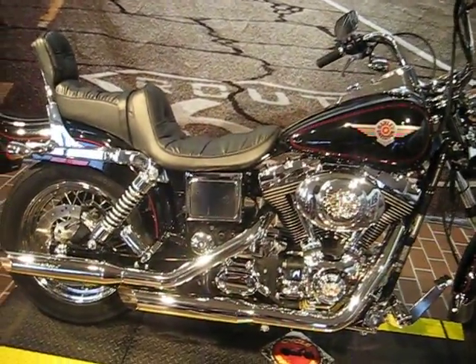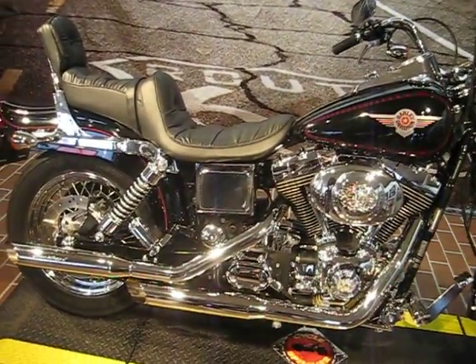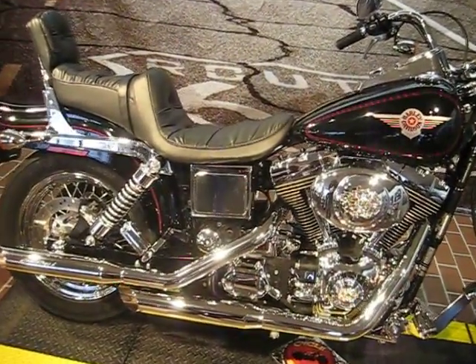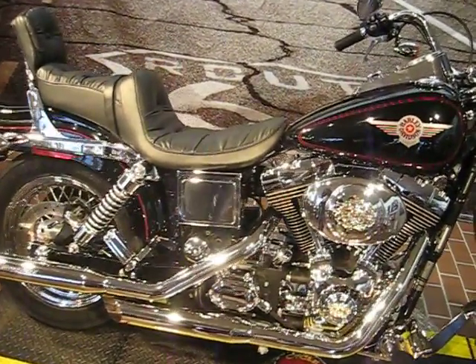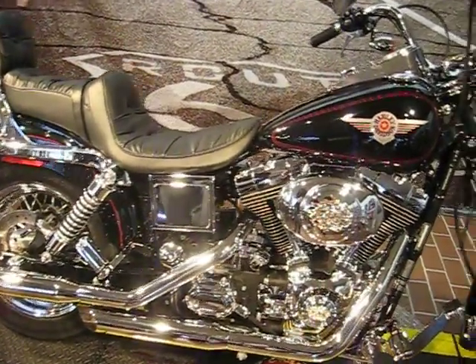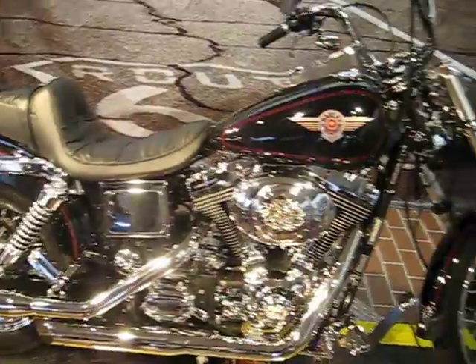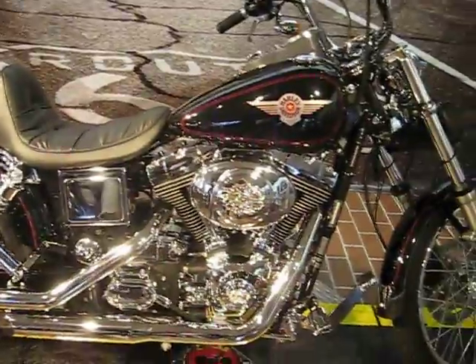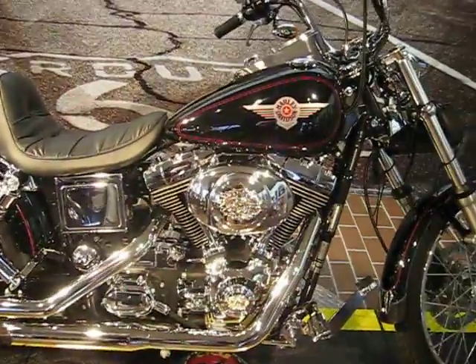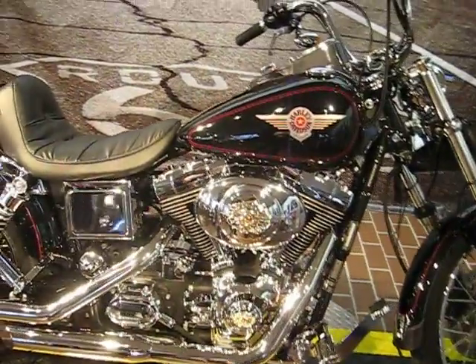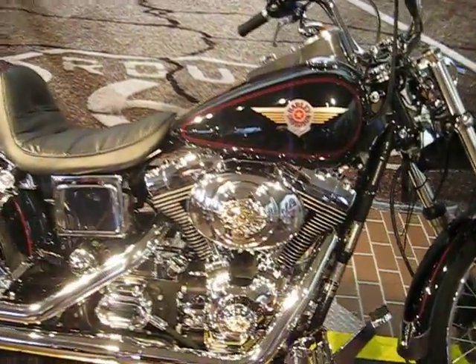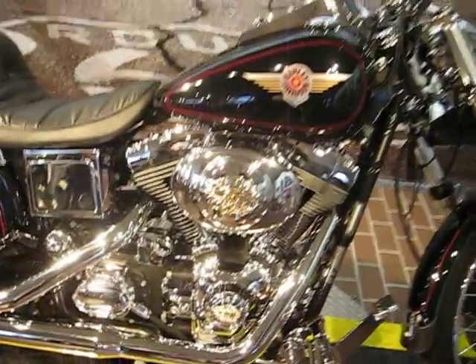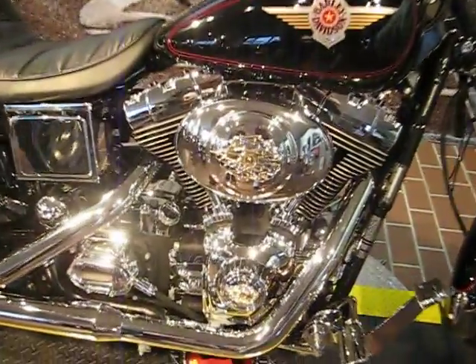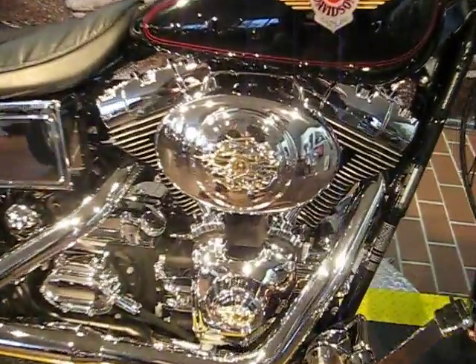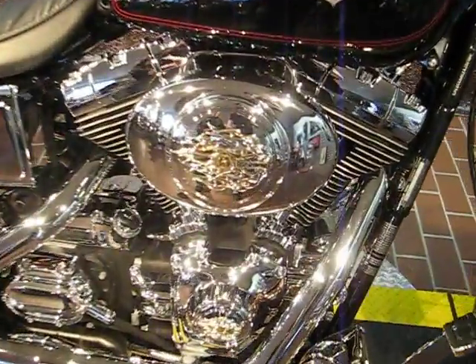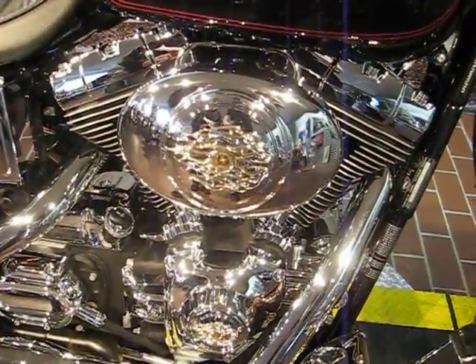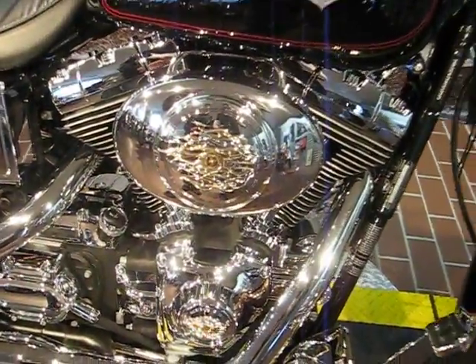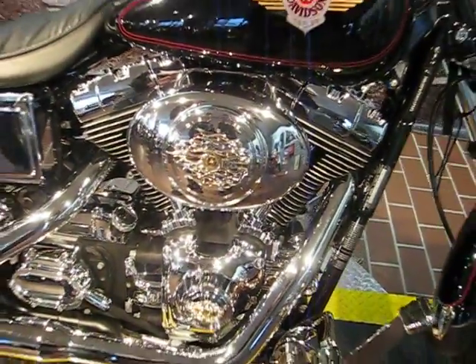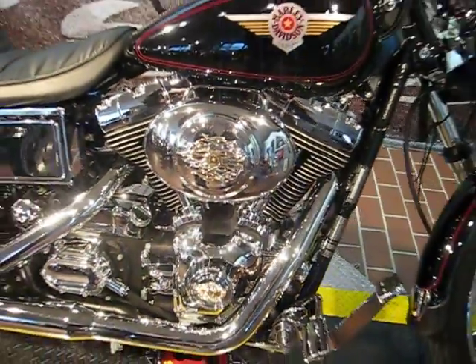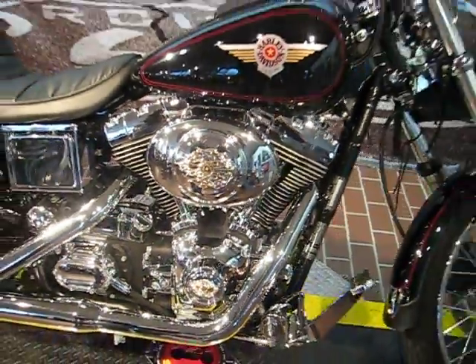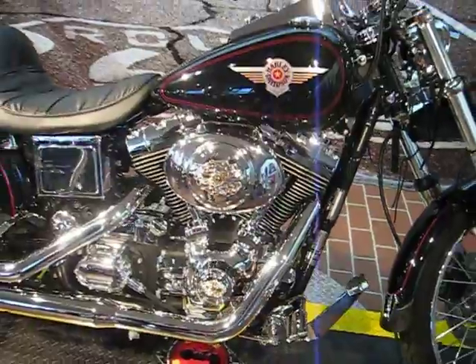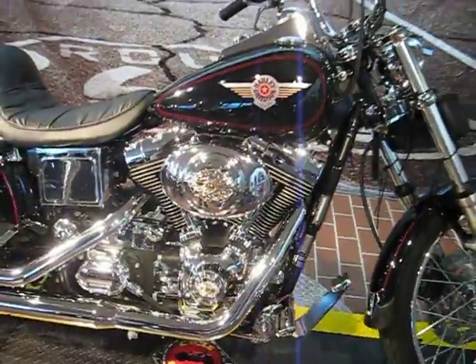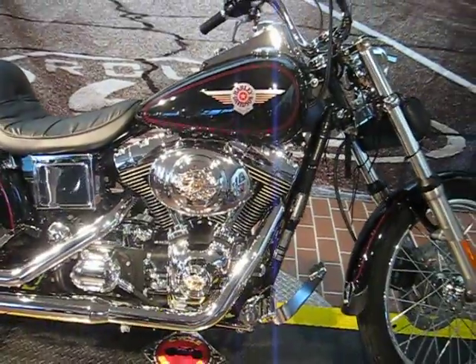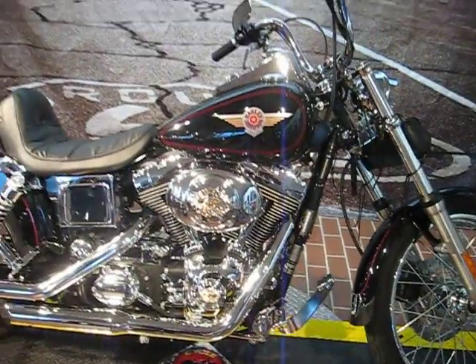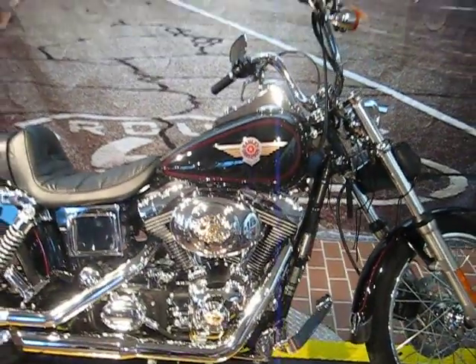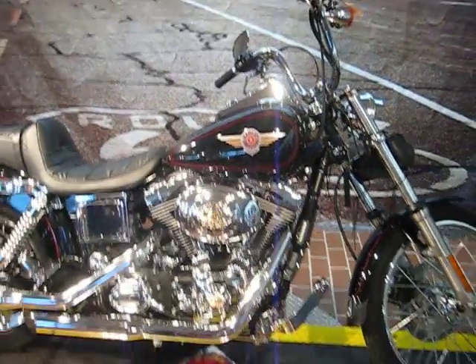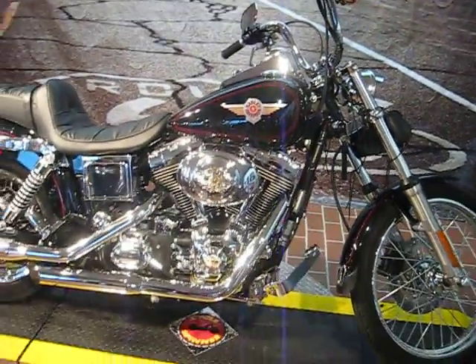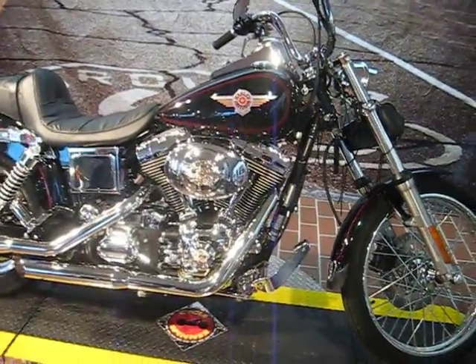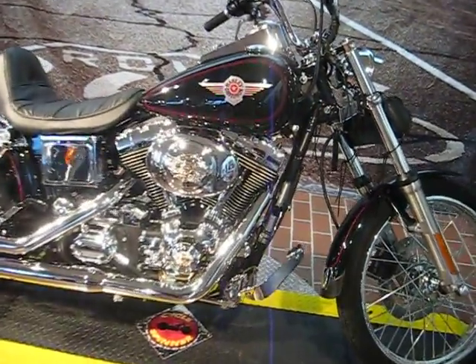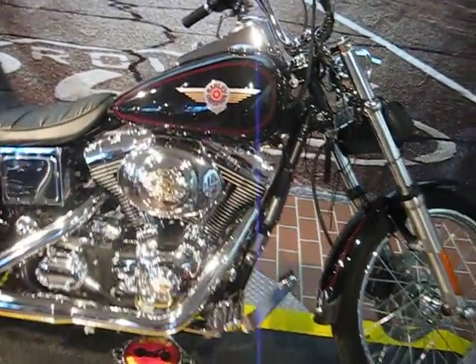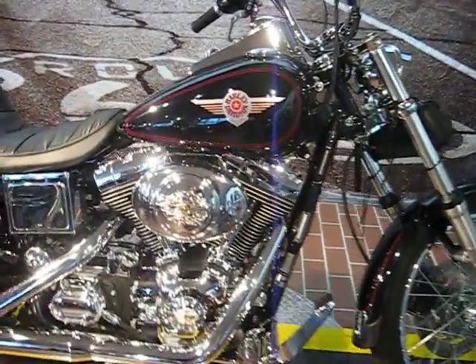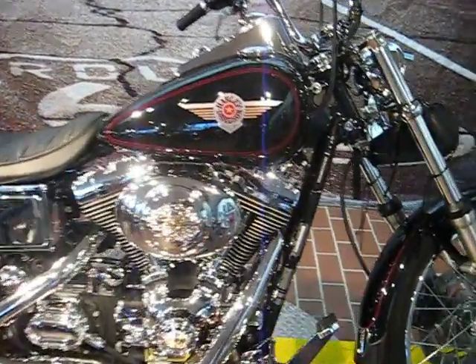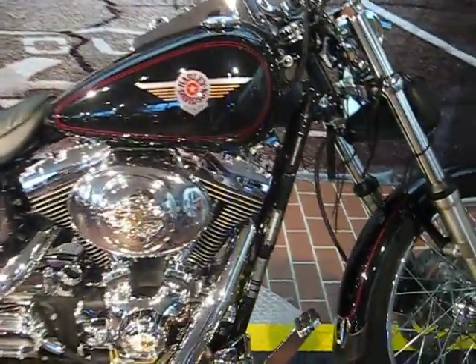First off, it has the 88 cubic inch carbureted twin cam motor. As you can see, it has a bunch of chrome accessories on it. It has a 5-speed transmission.